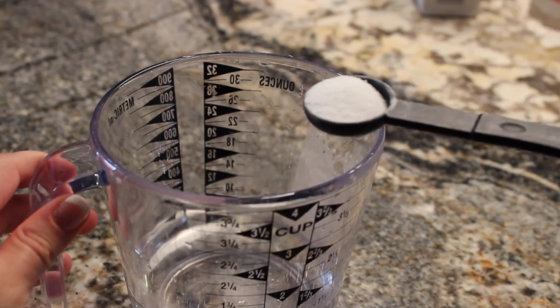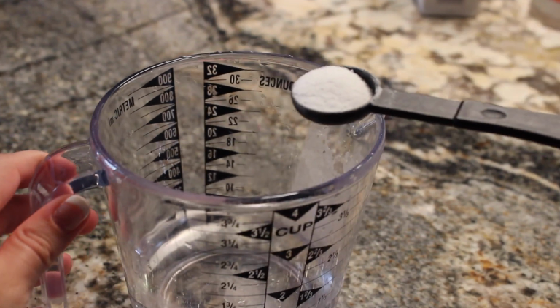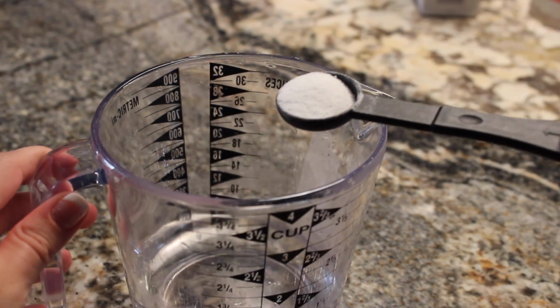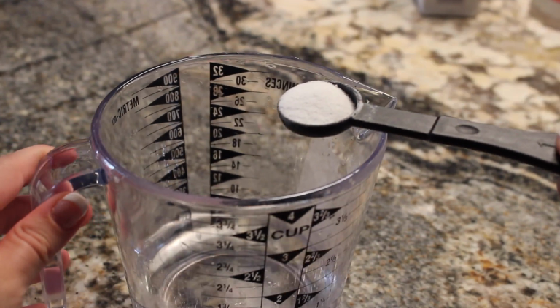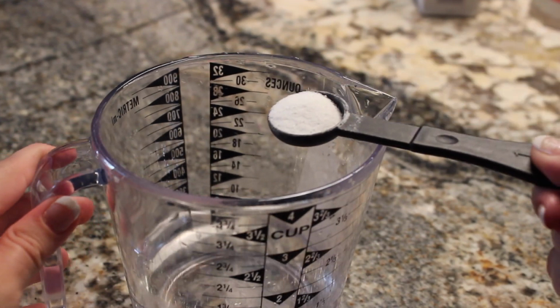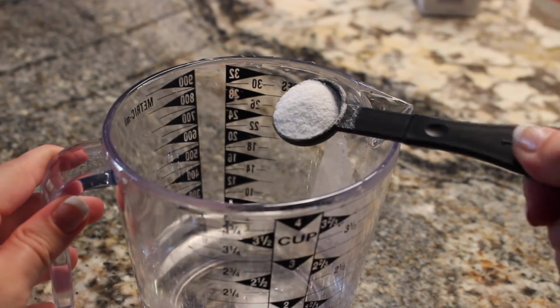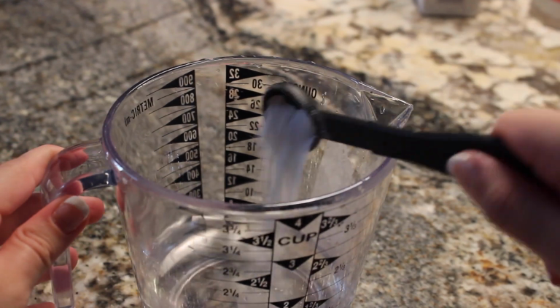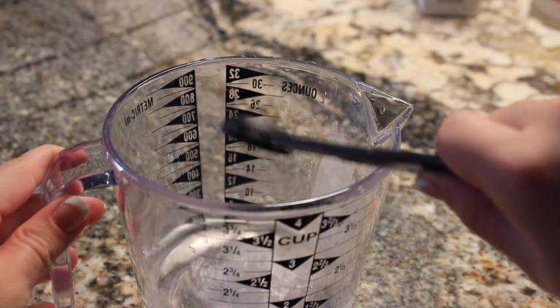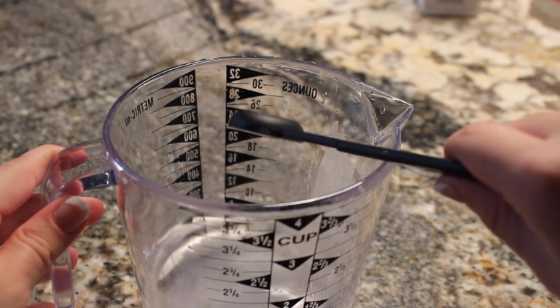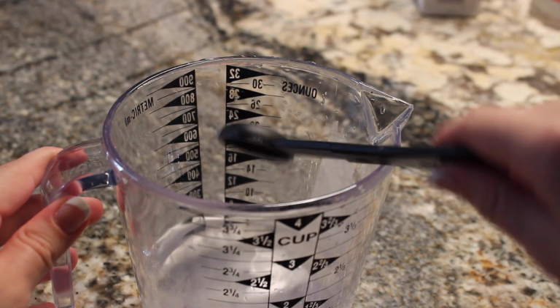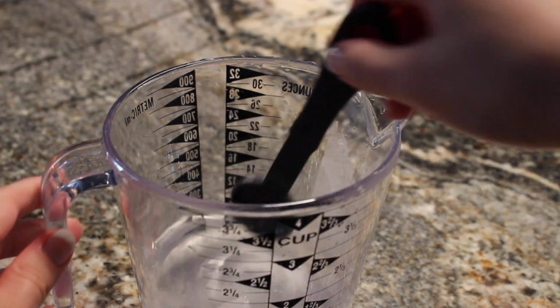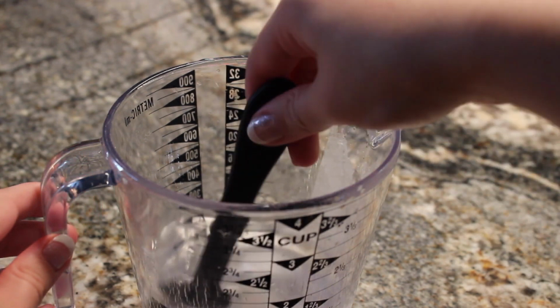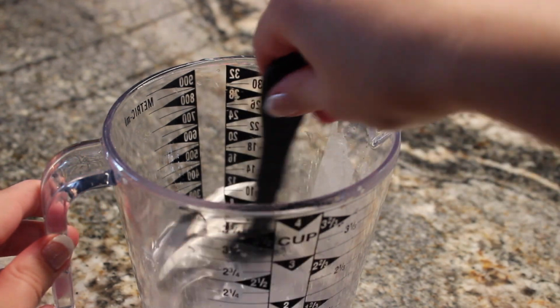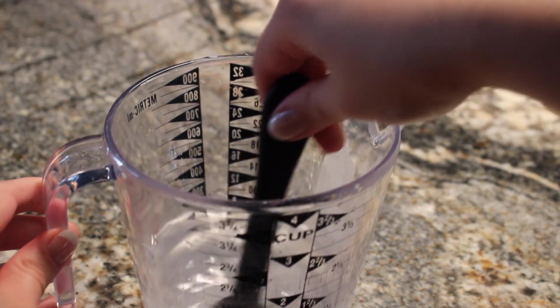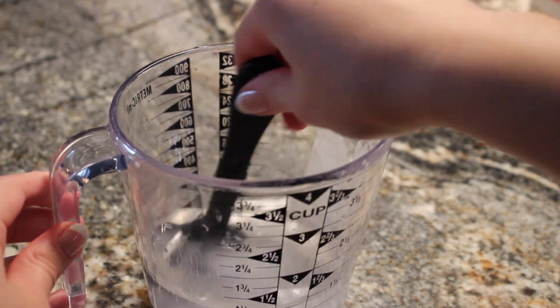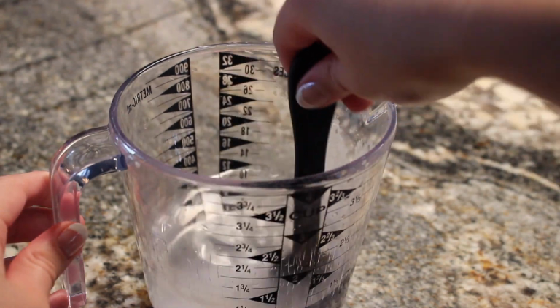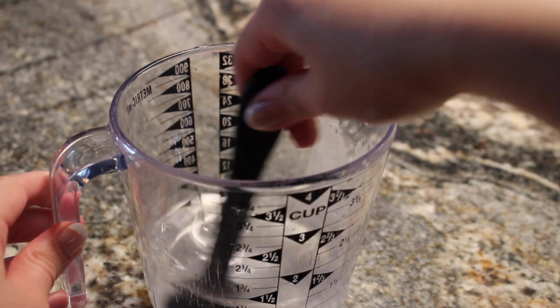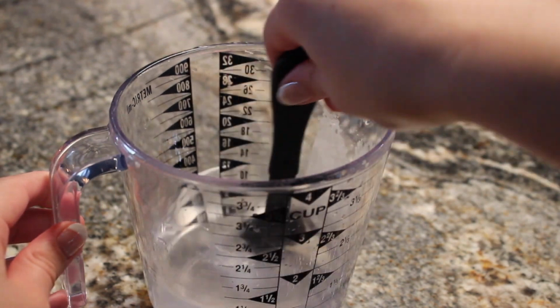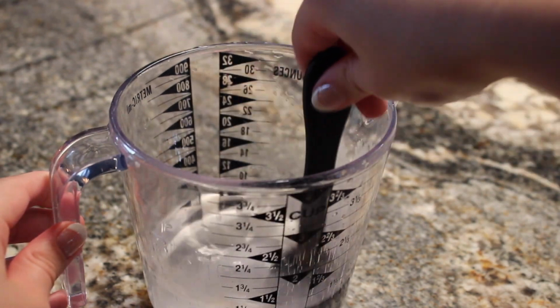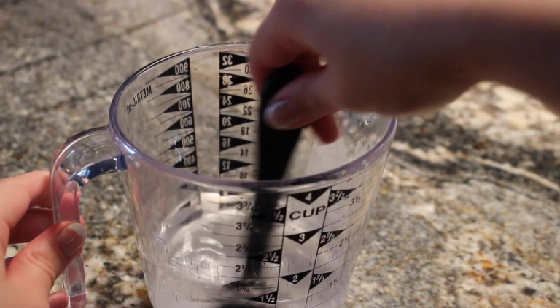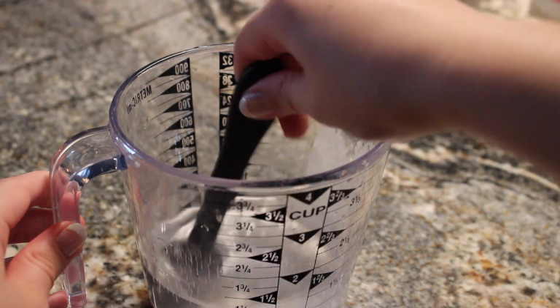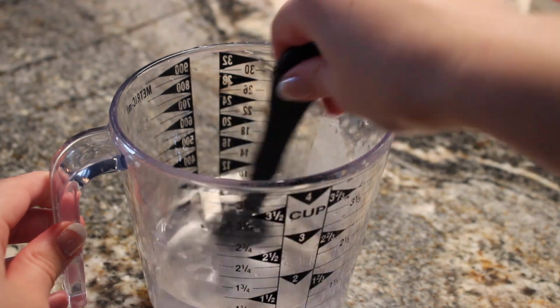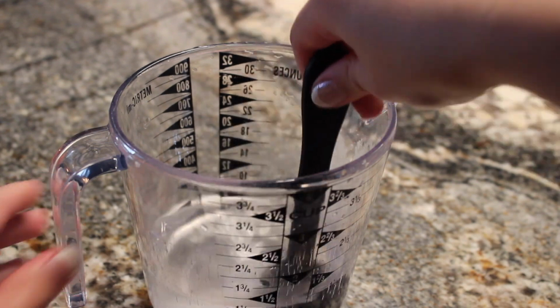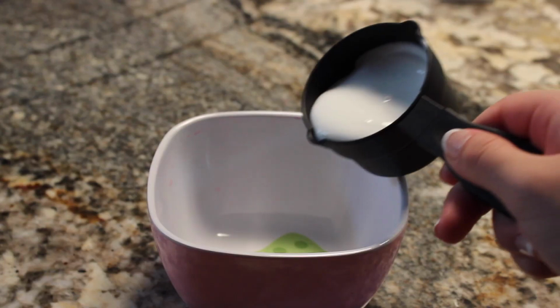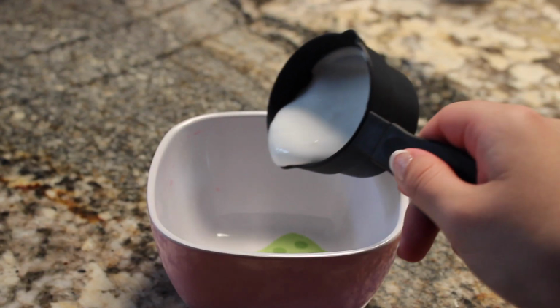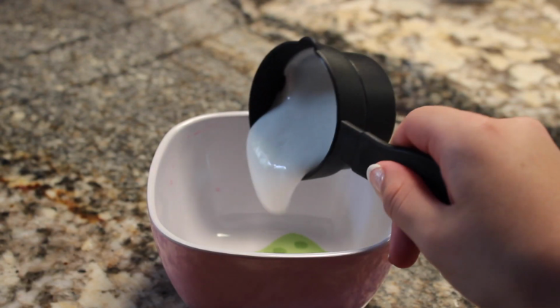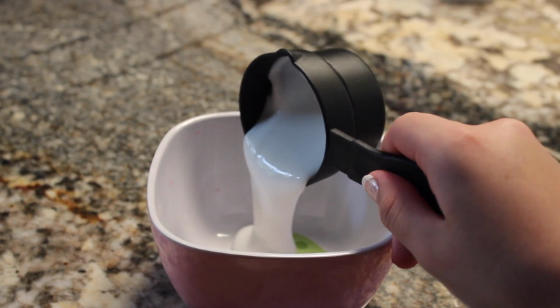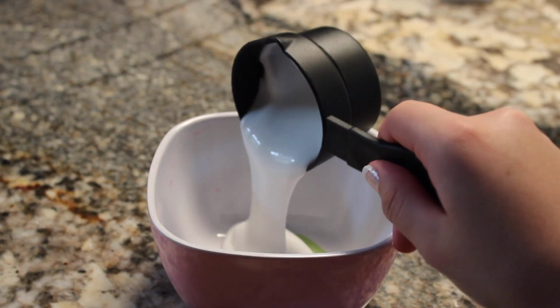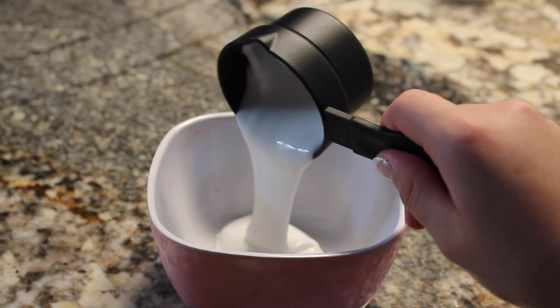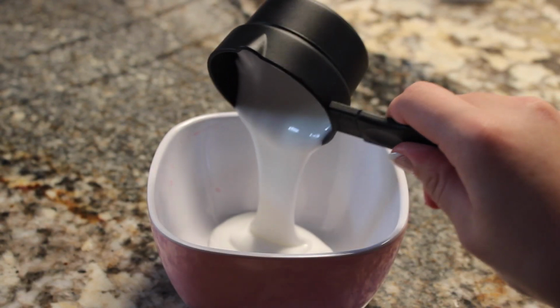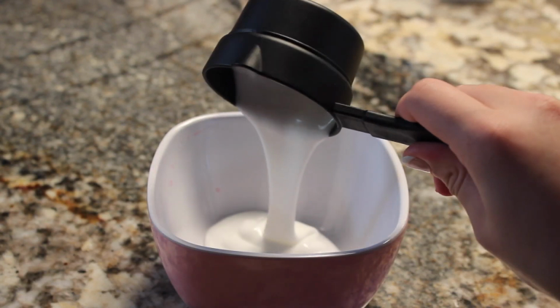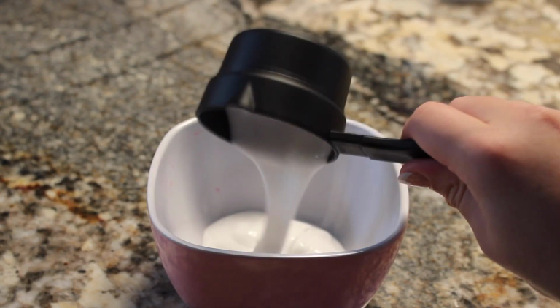First, take one cup of warm water and one teaspoon of borax, pour it in there, and mix until it's all dissolved. Then just set this aside. Then take half a cup of glue and pour it into a different bowl.